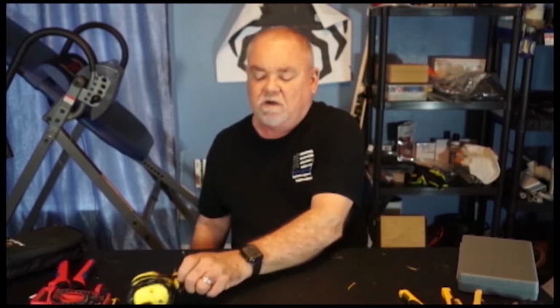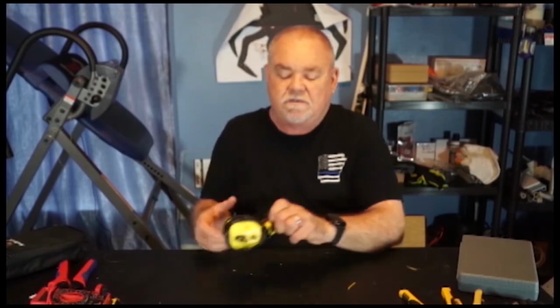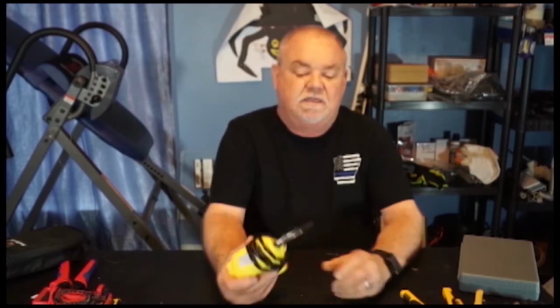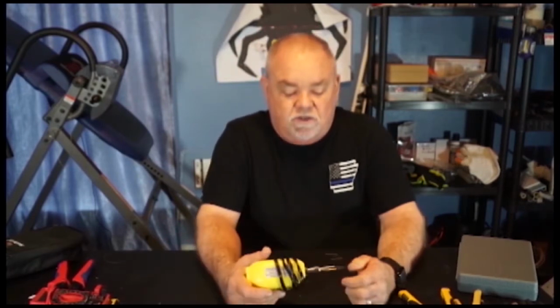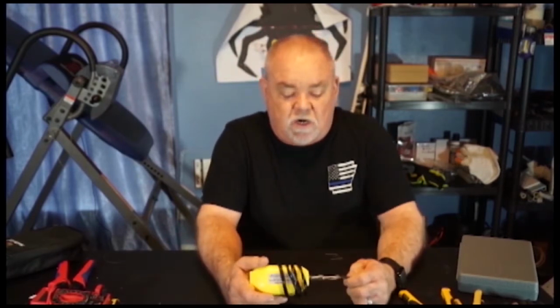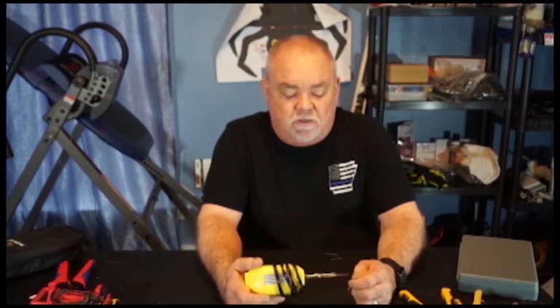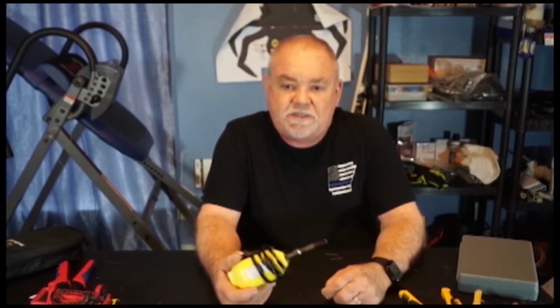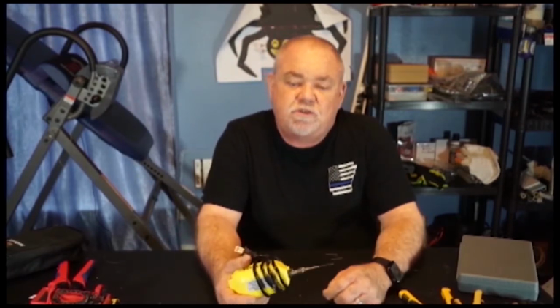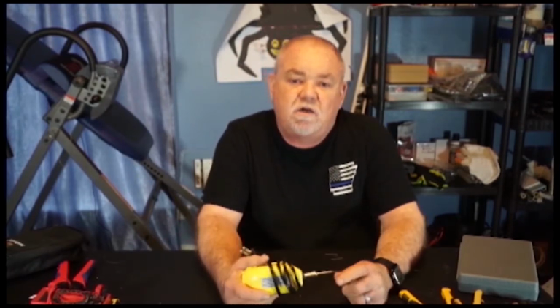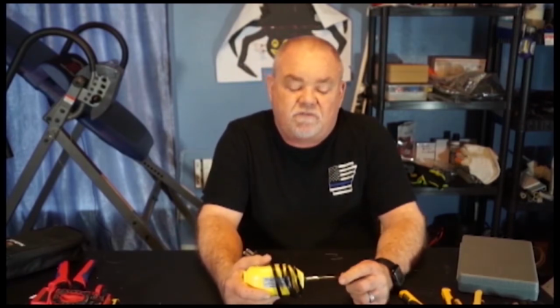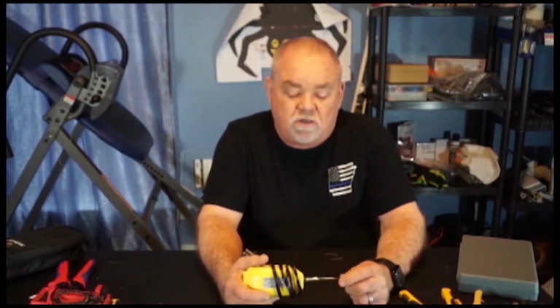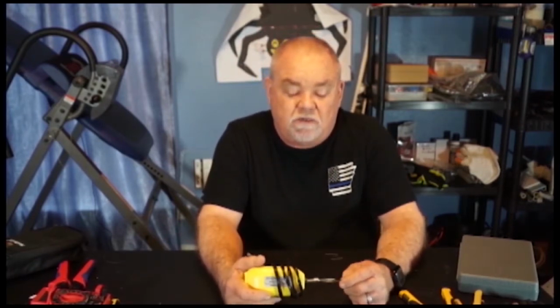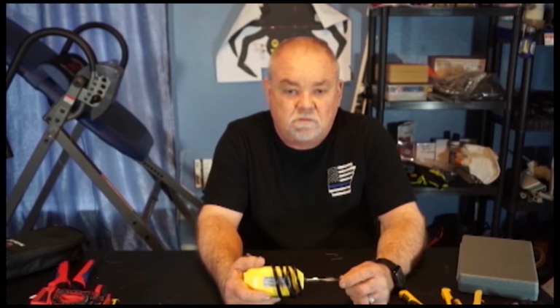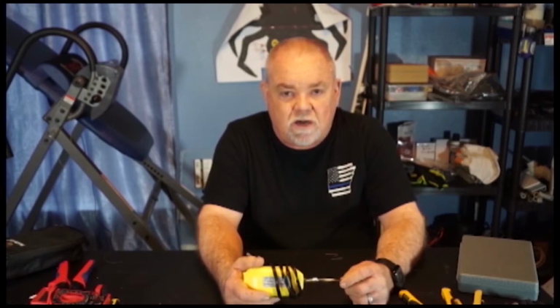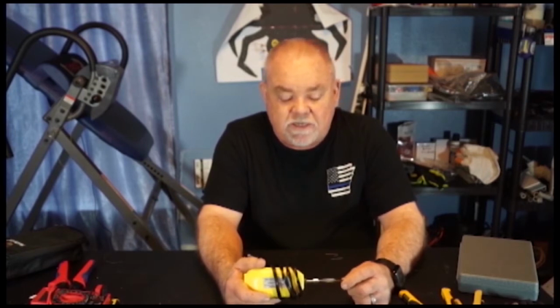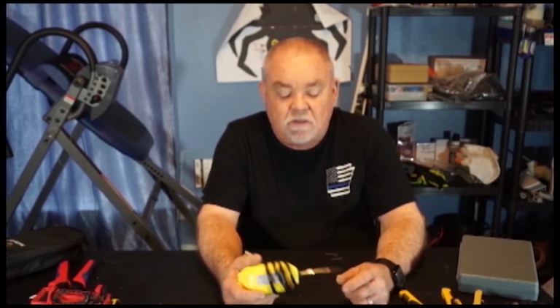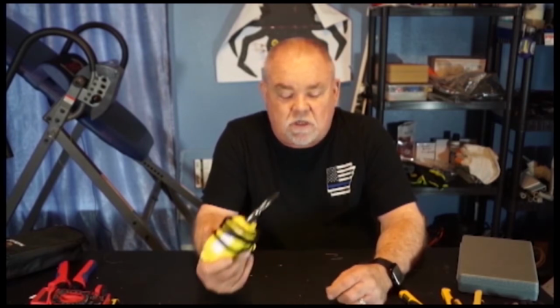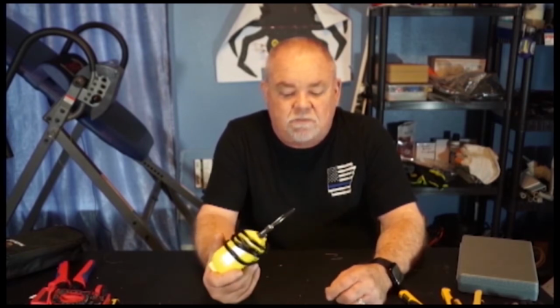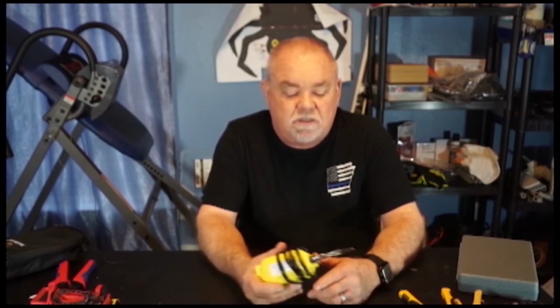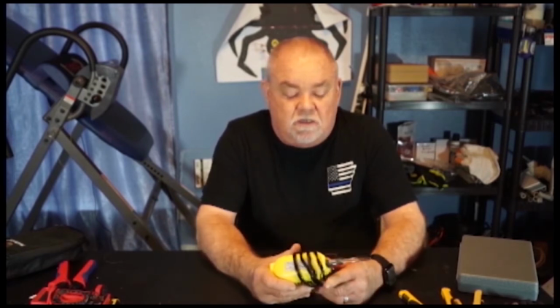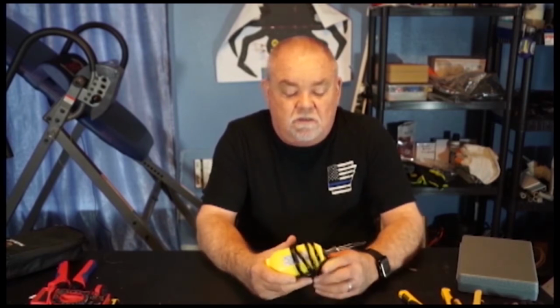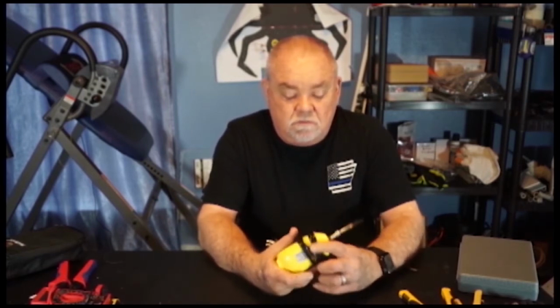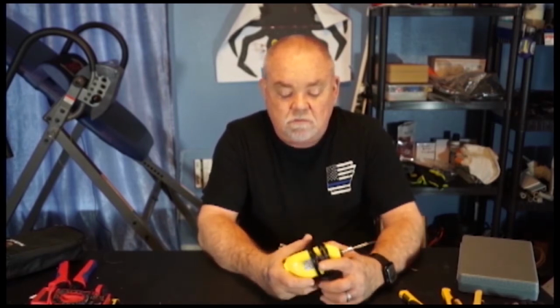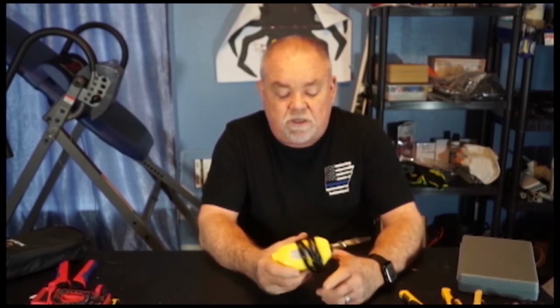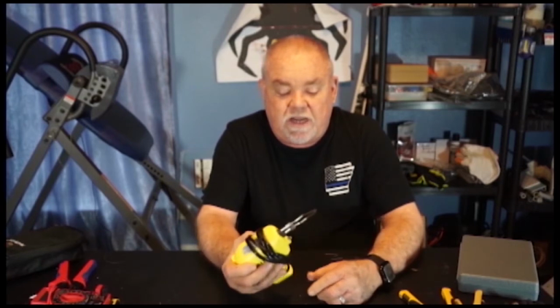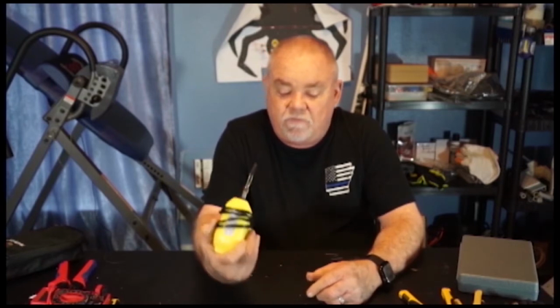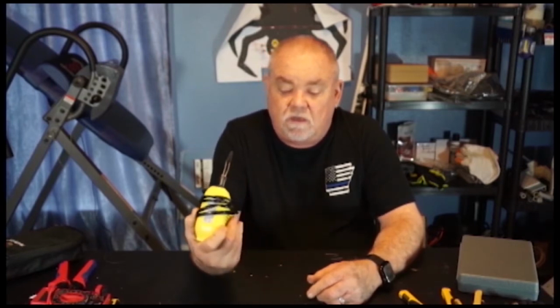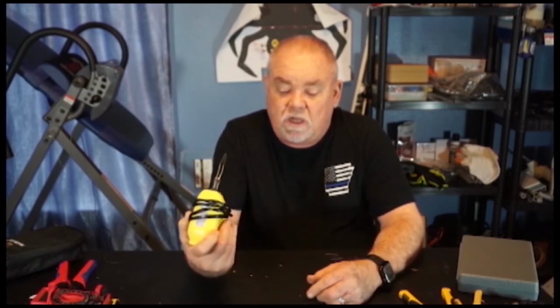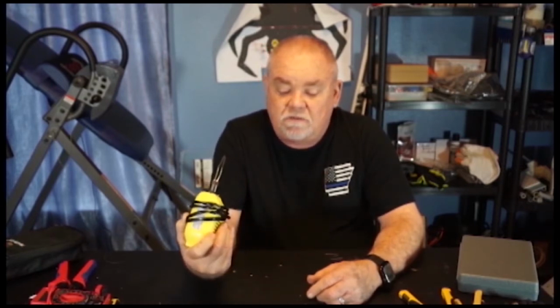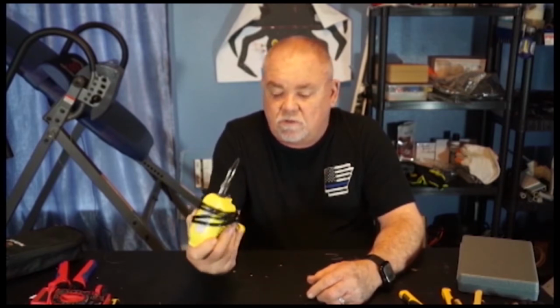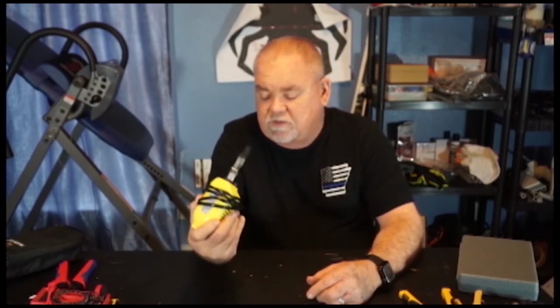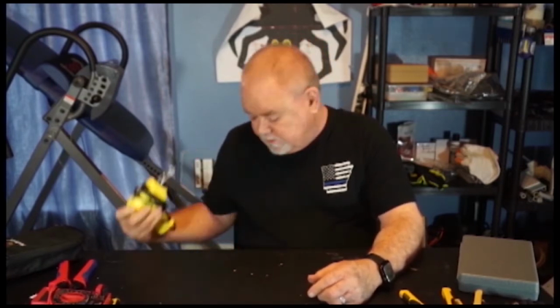Soldering gun — you're going to need a soldering gun. There are going to be times when you have to solder items together. A soldering gun is a must. I use it a lot, so make sure you have one.